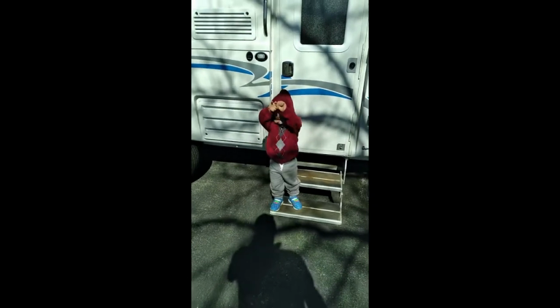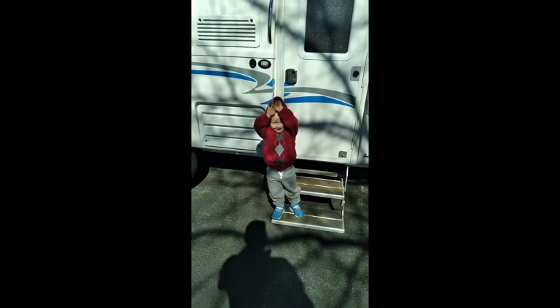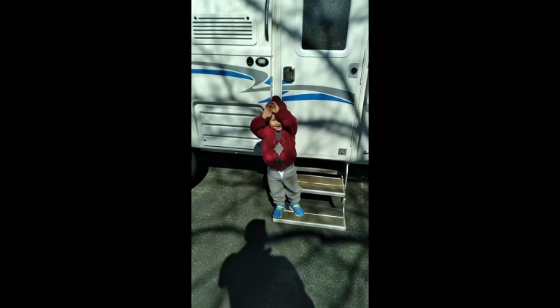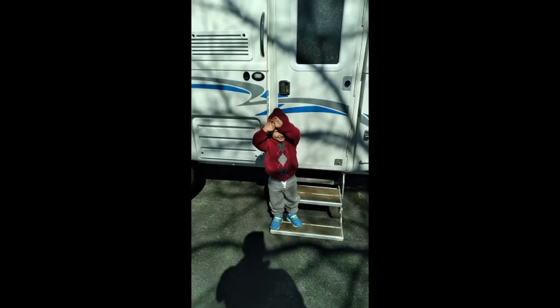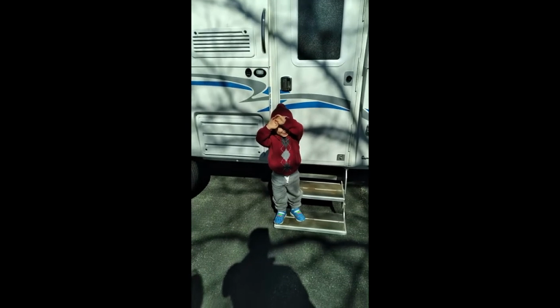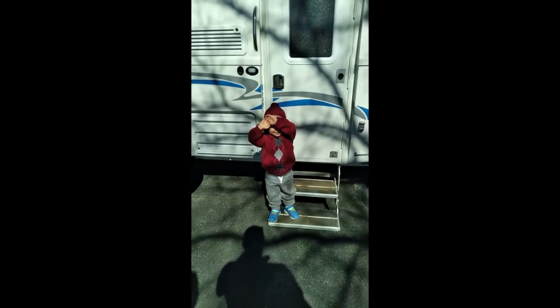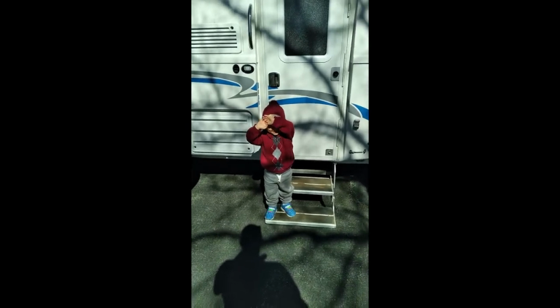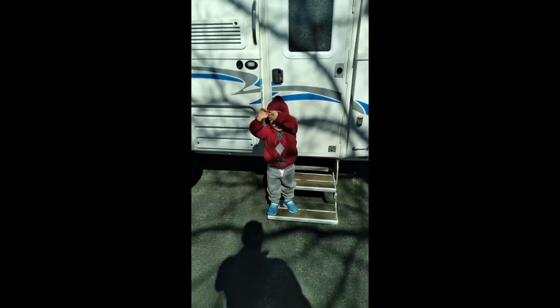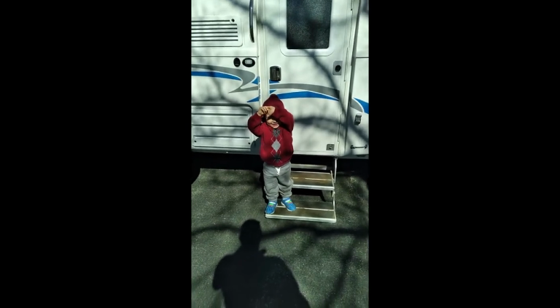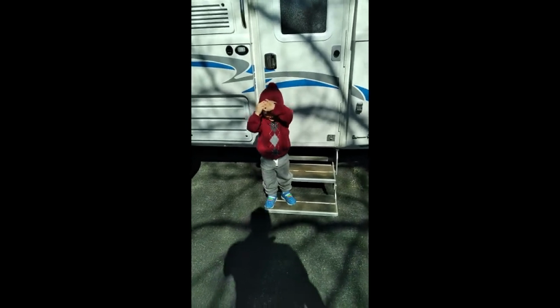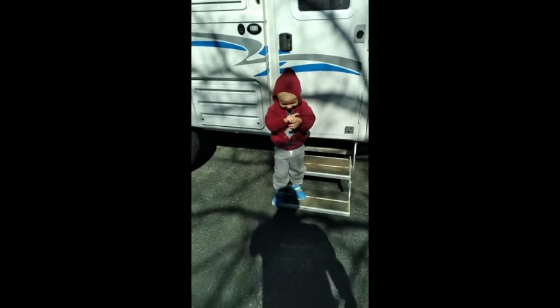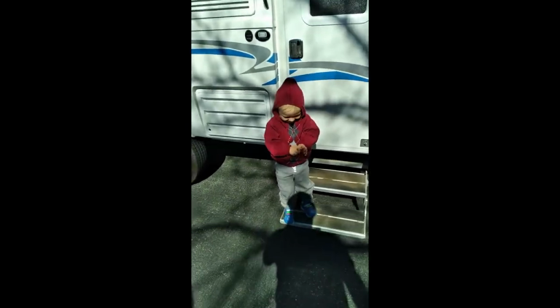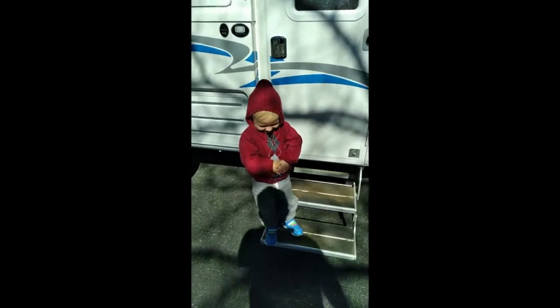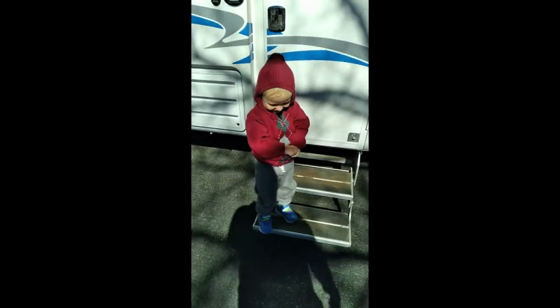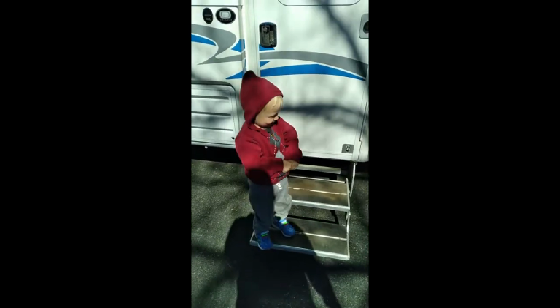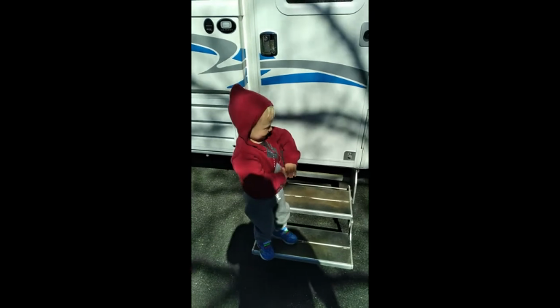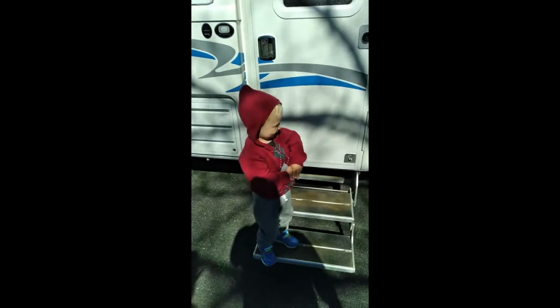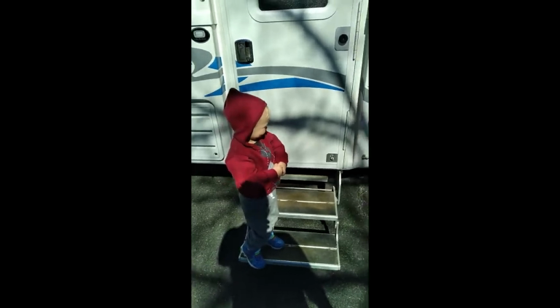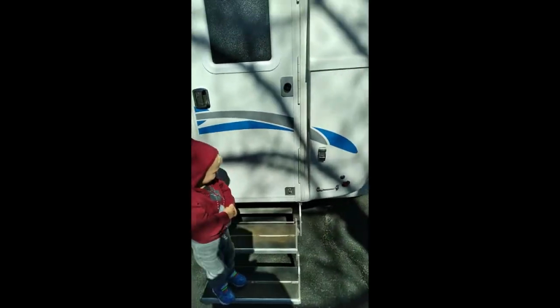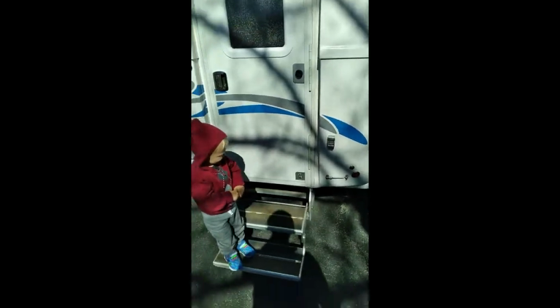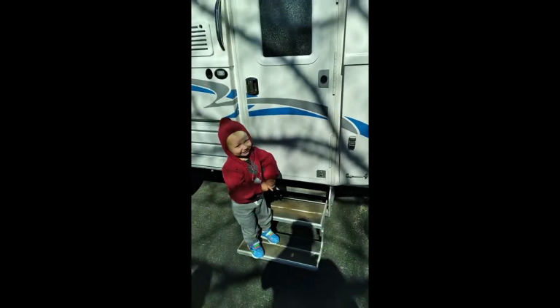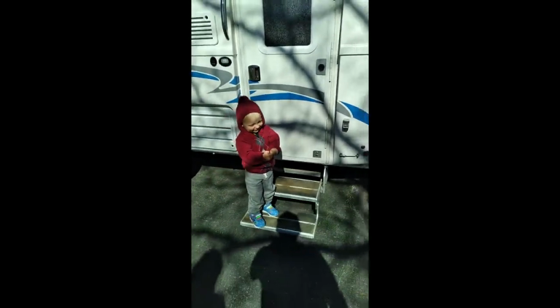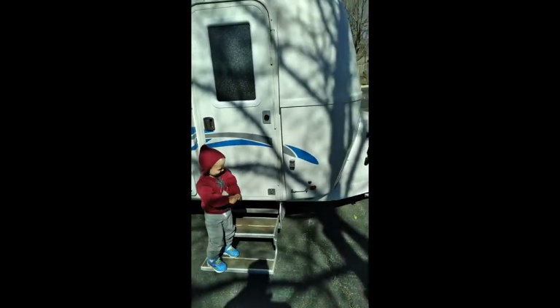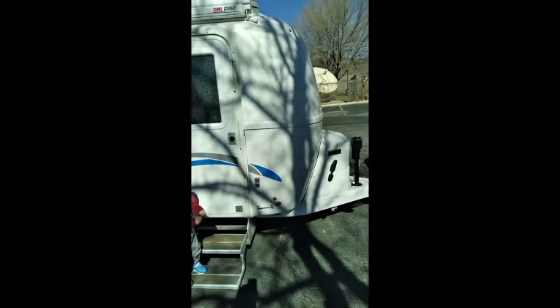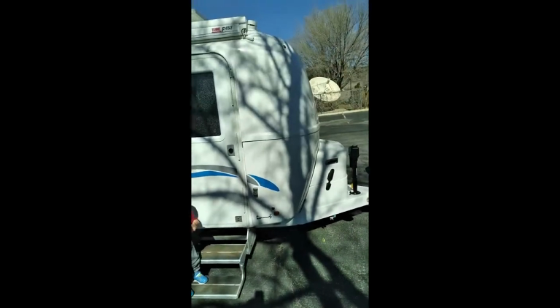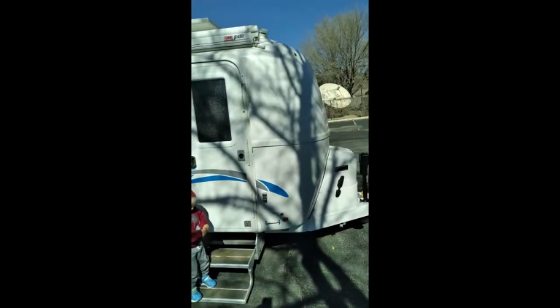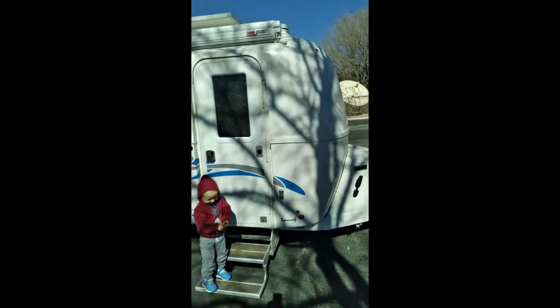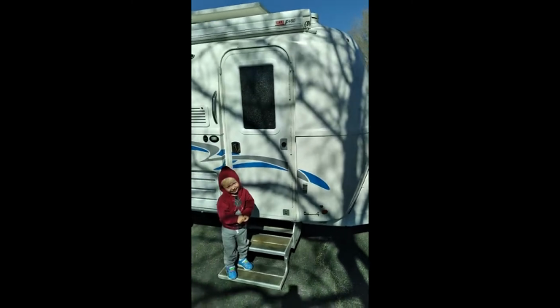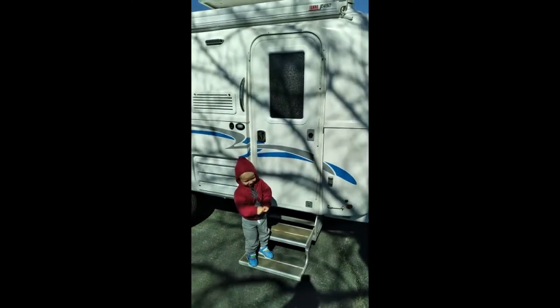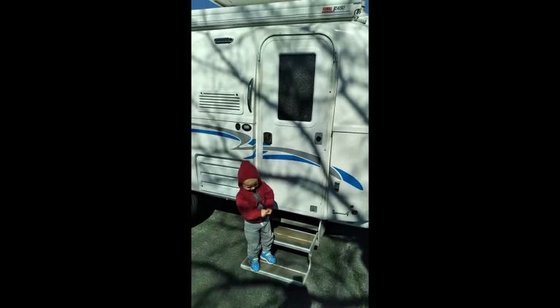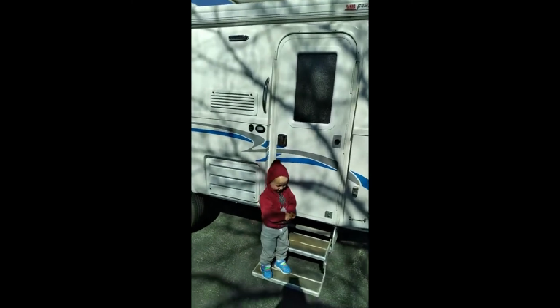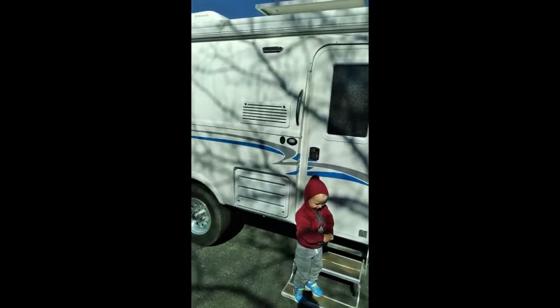What's this thing? Is this our trailer? What's it called? This is our 2017 Oliver Elite trailer.